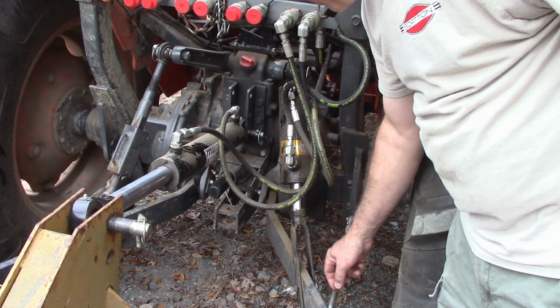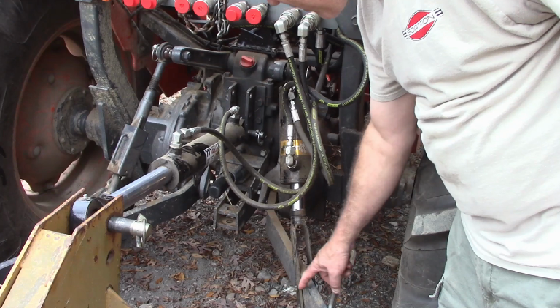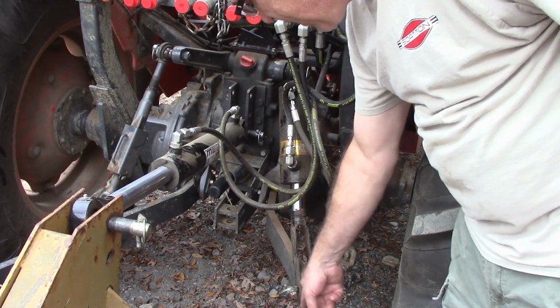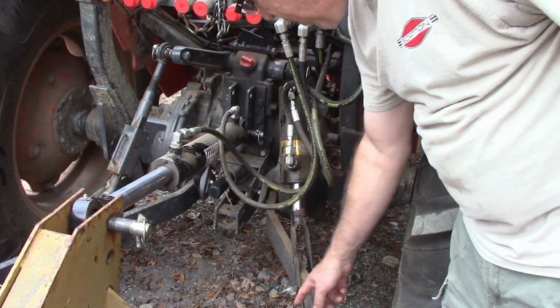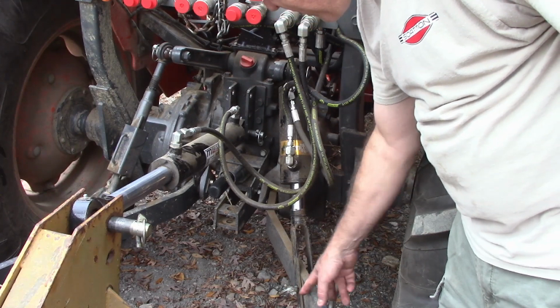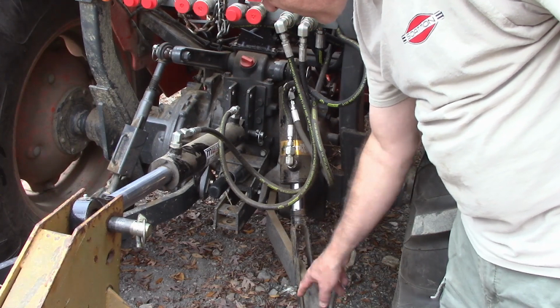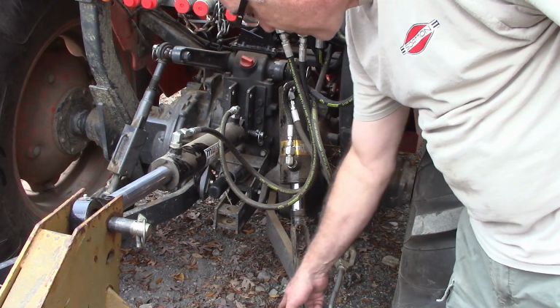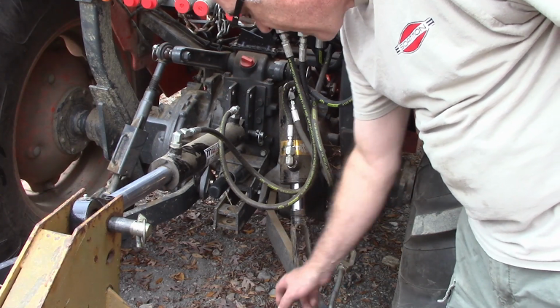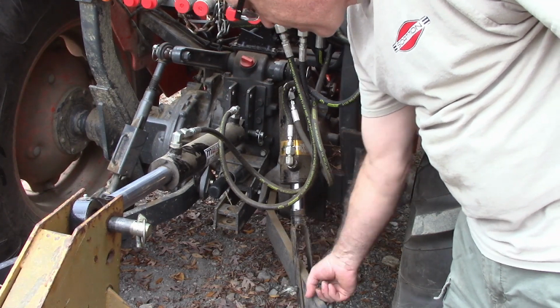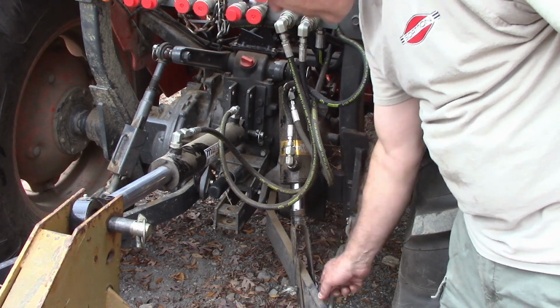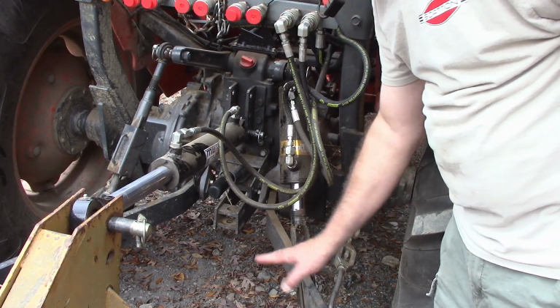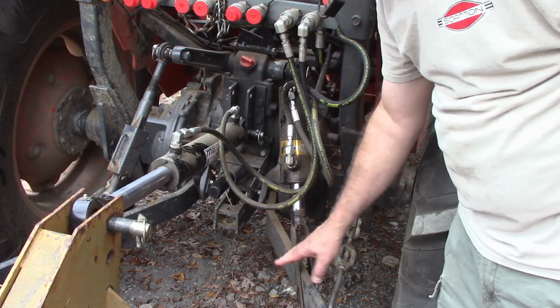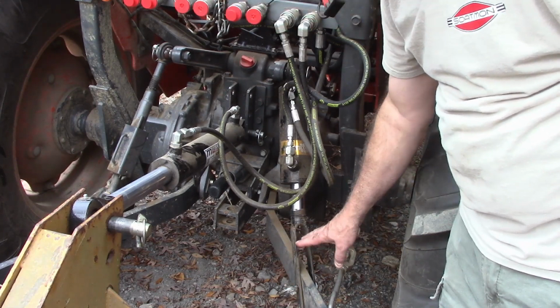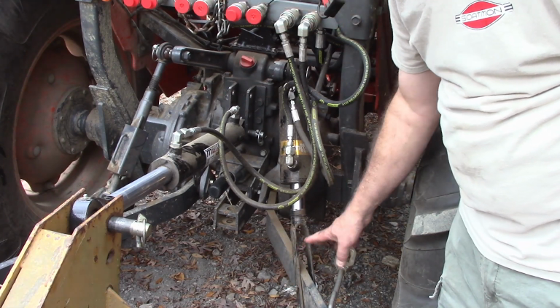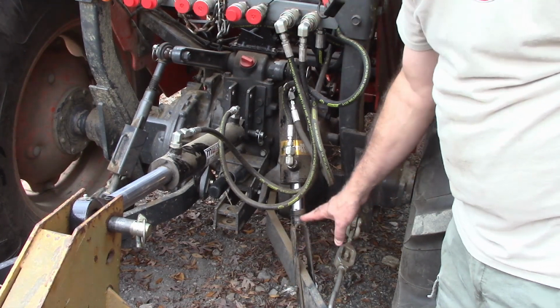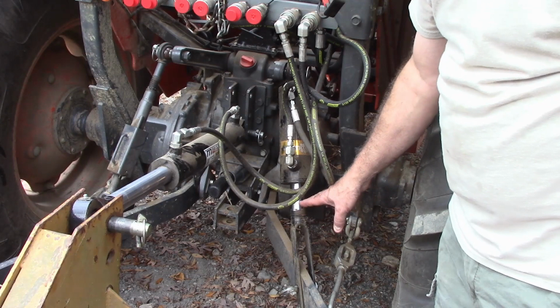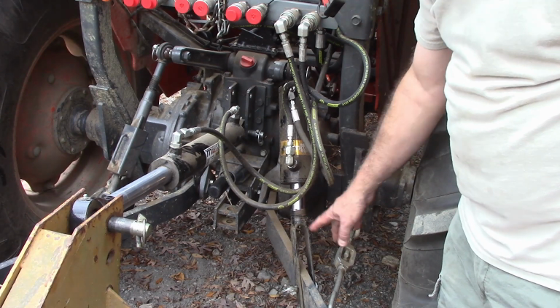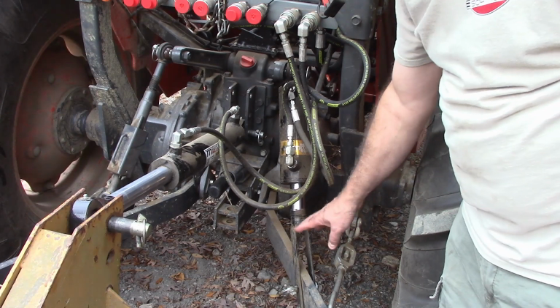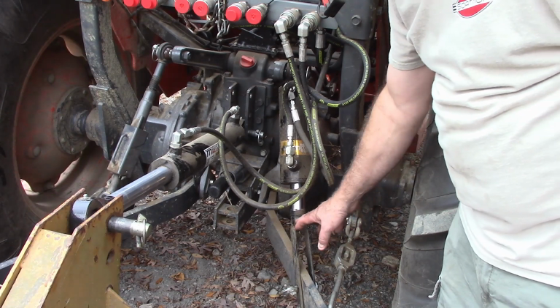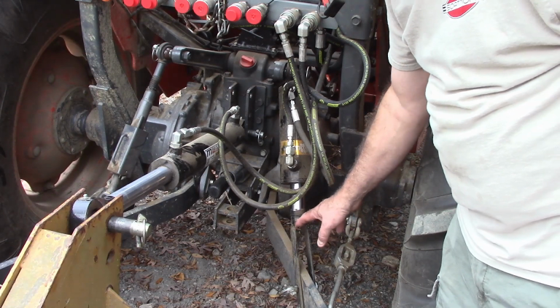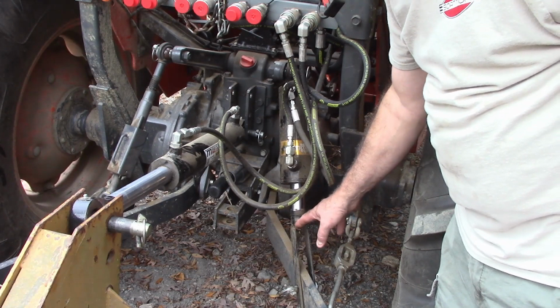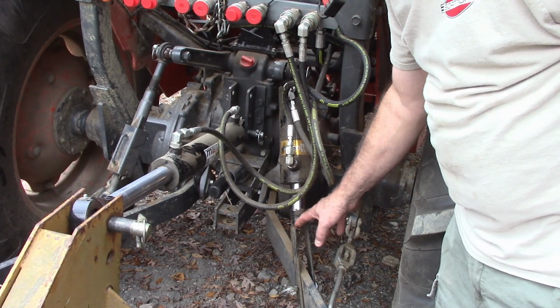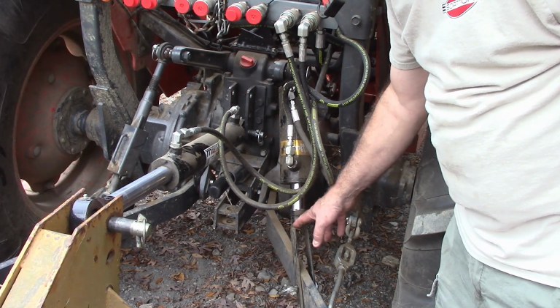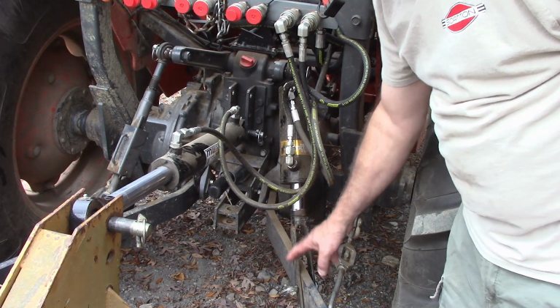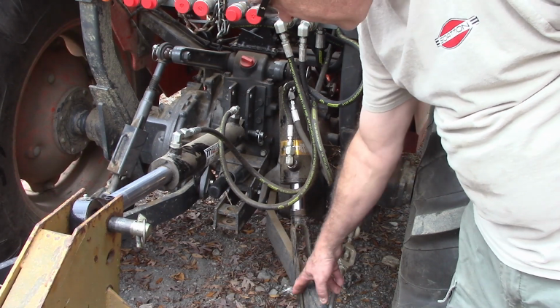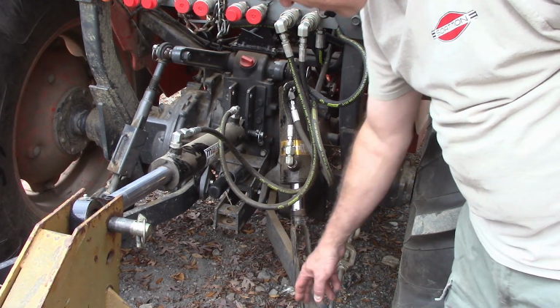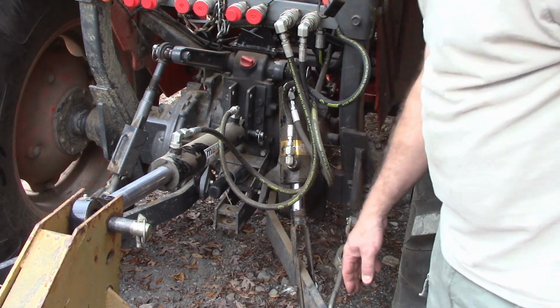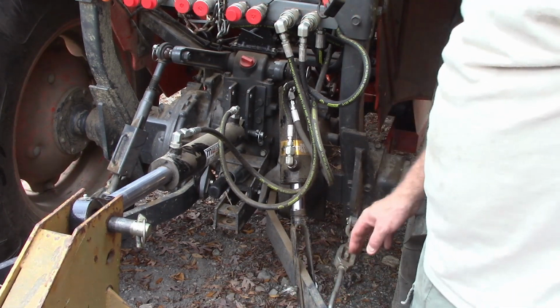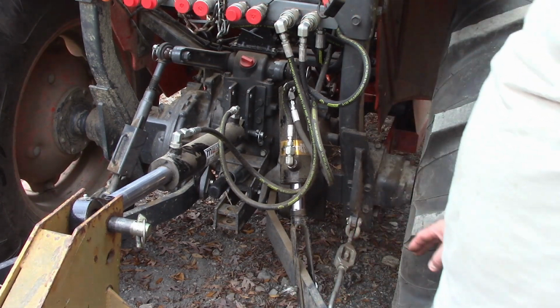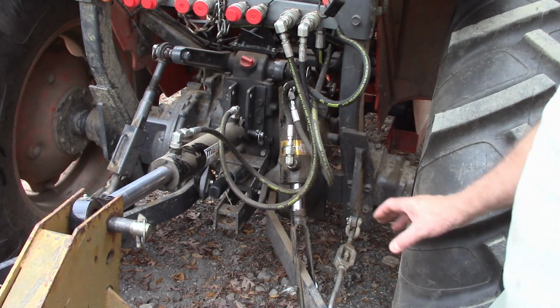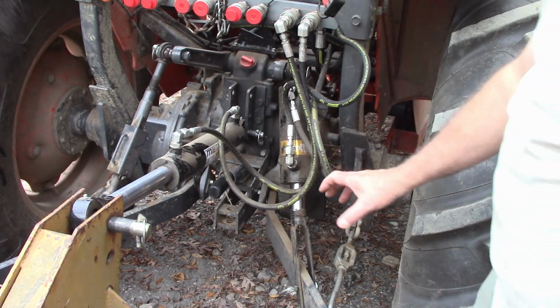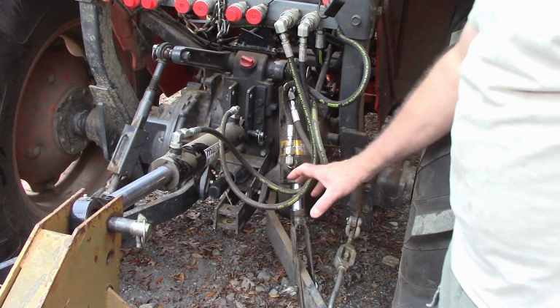I actually made it longer than I meant to, so I just went ahead and added another hole down there, which I'll probably never use. But I had to measure out and figure out the length that I needed from here to there to make it the correct length.